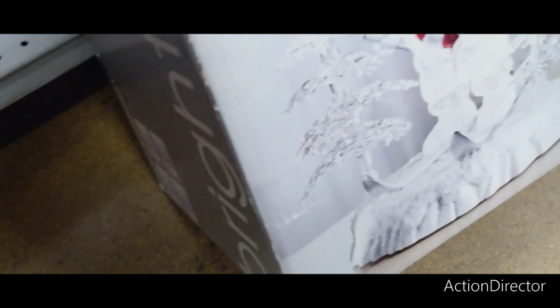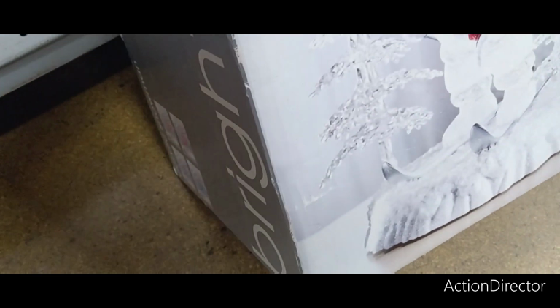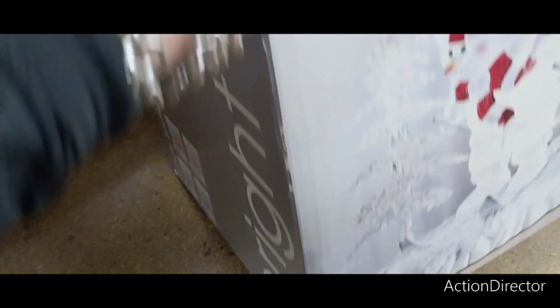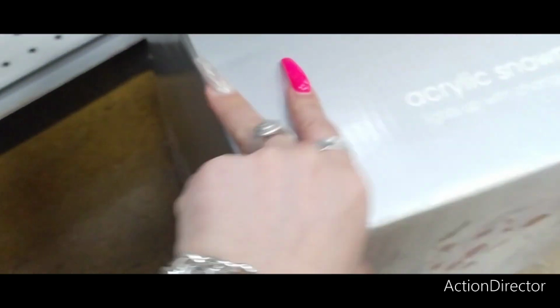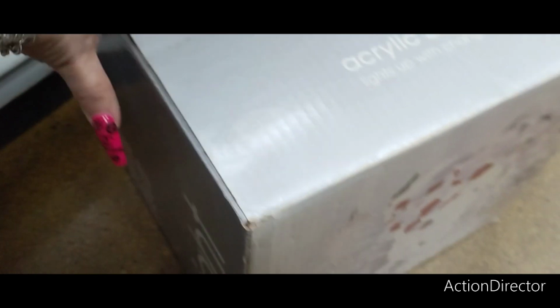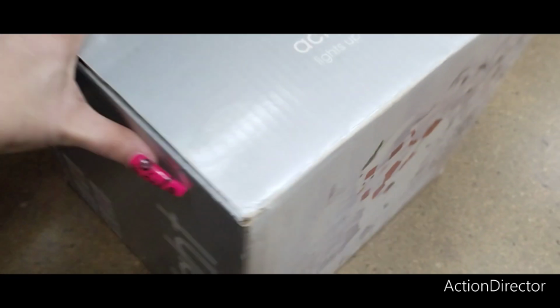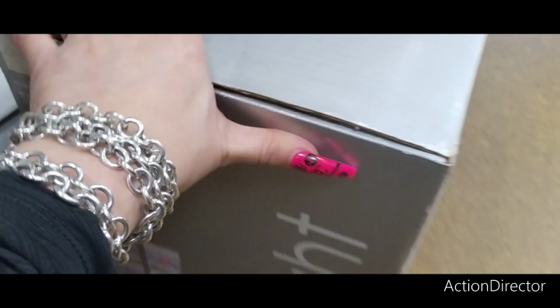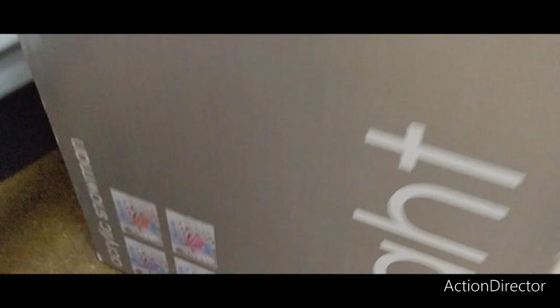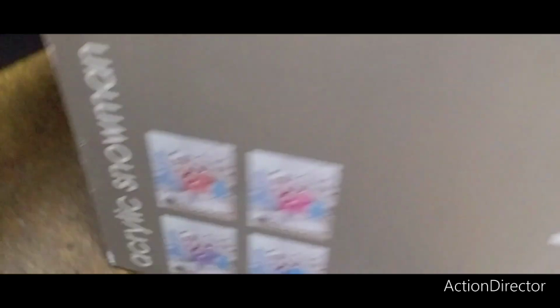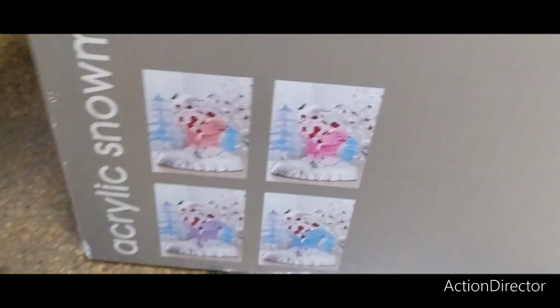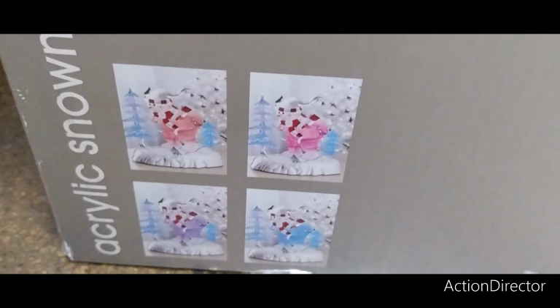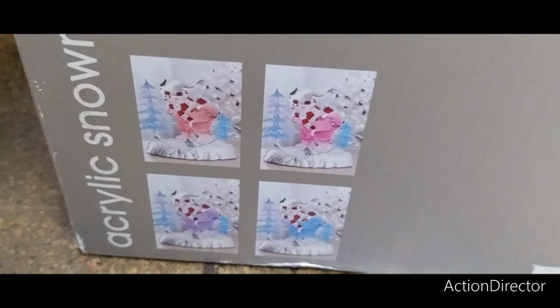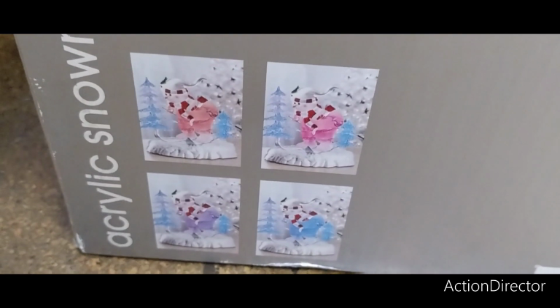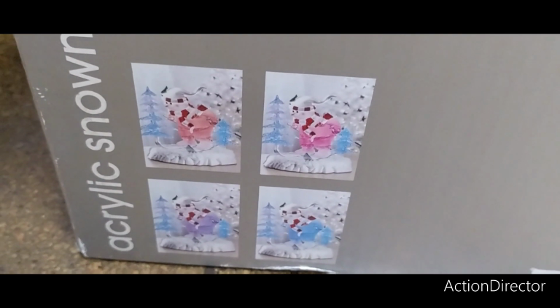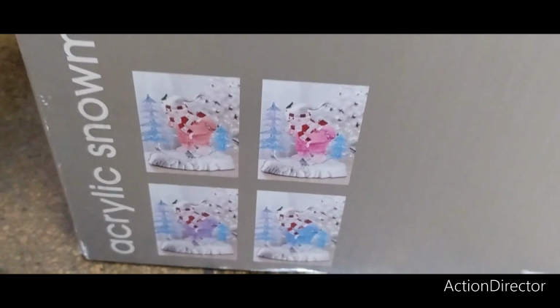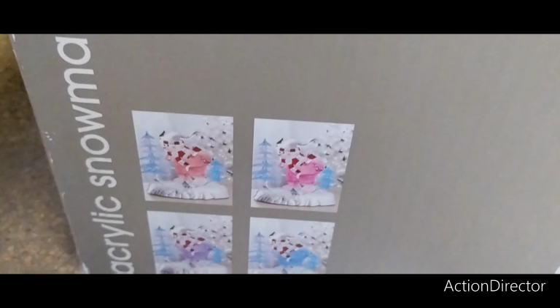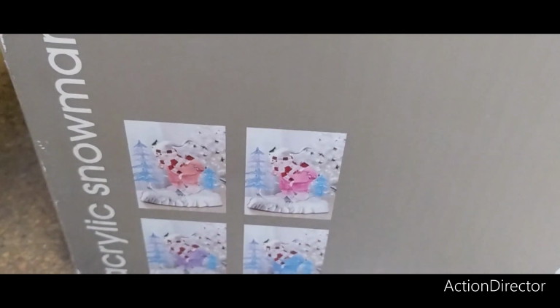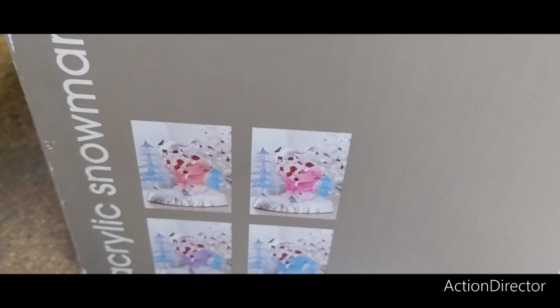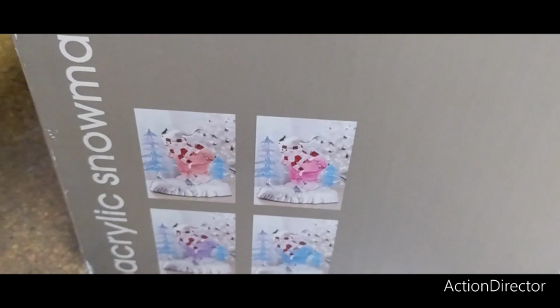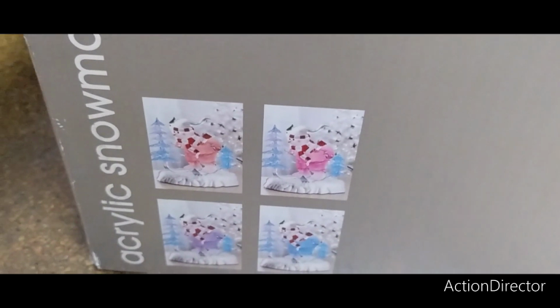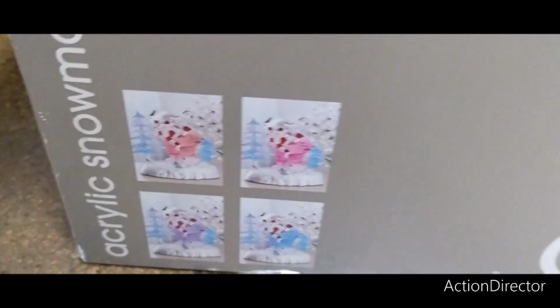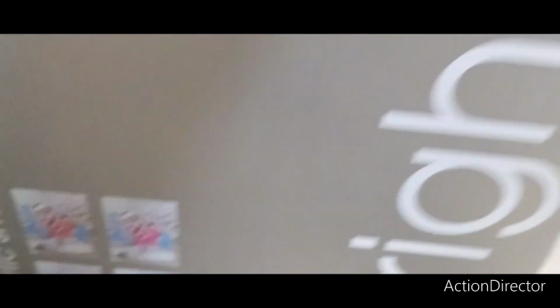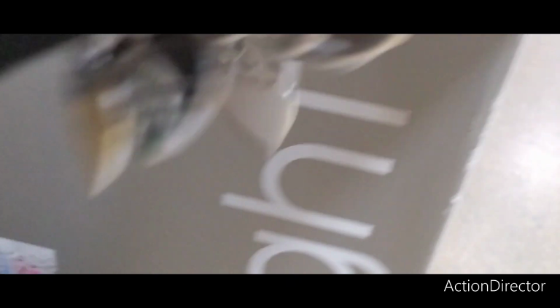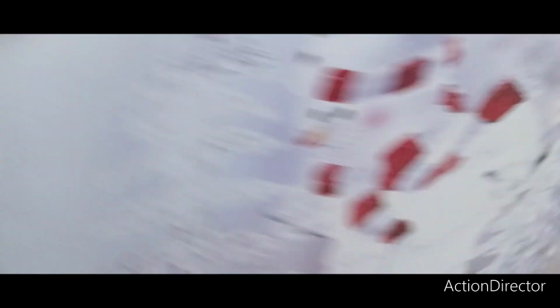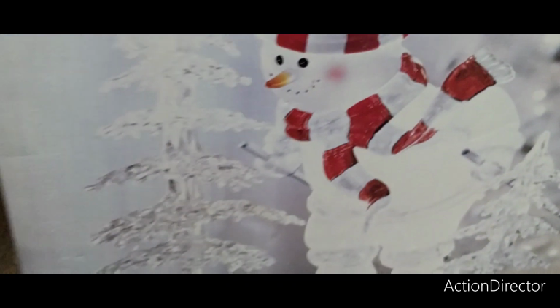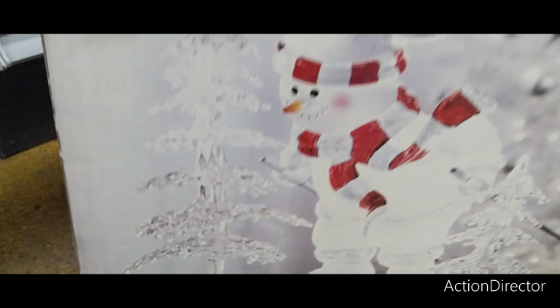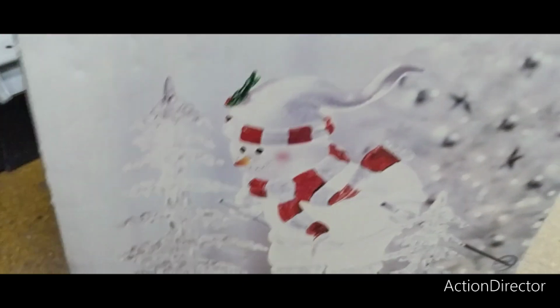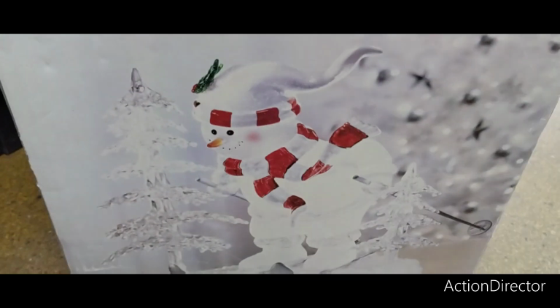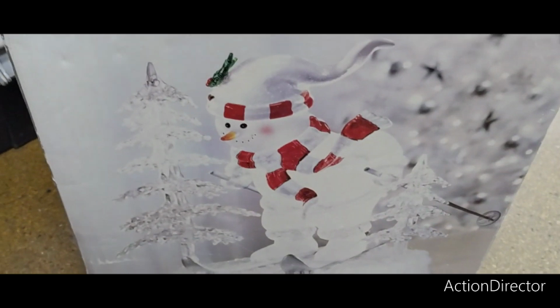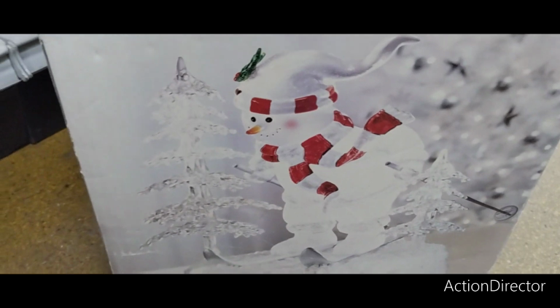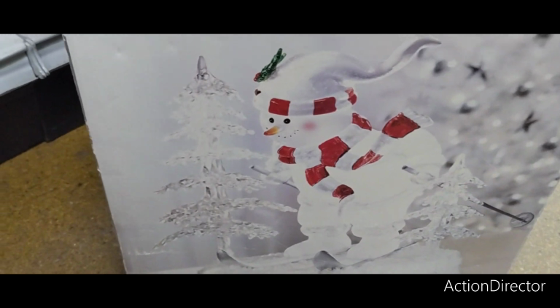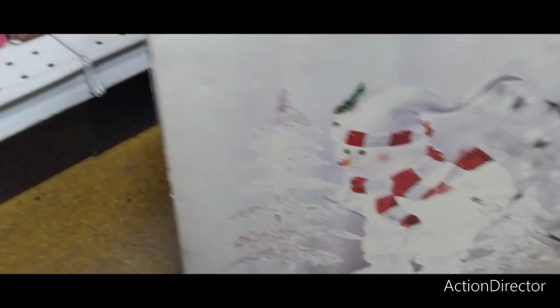It changes colors — it's going to look like that. It's only $9.99. $9.99 — that is super cute. I'm digging that.